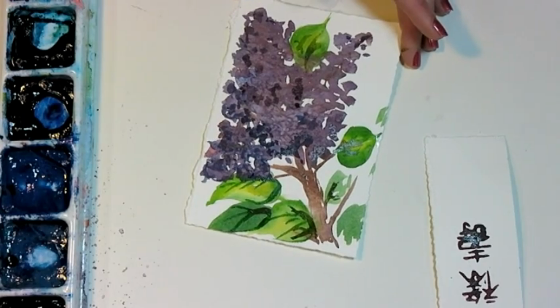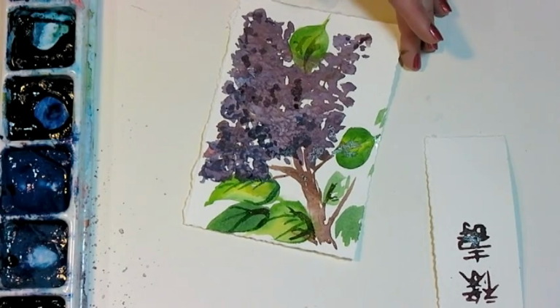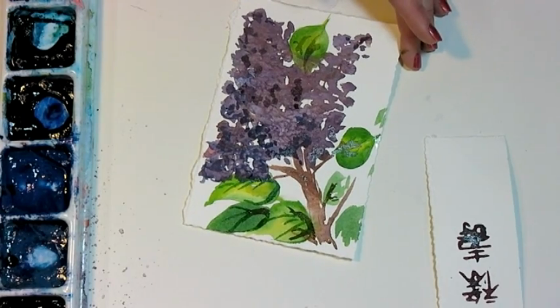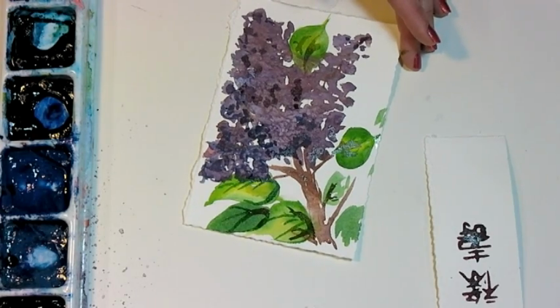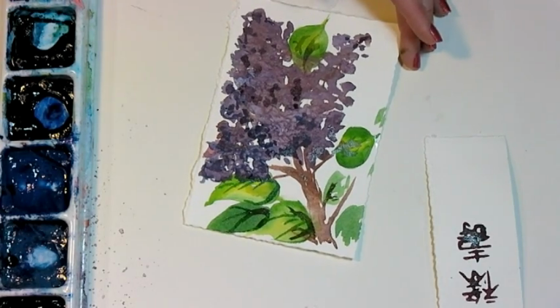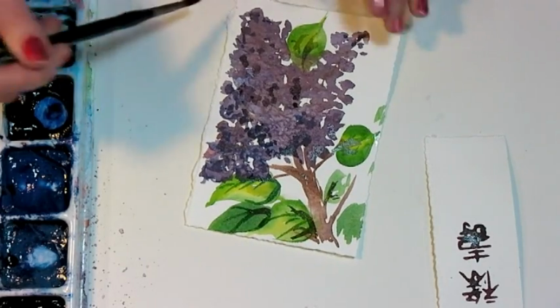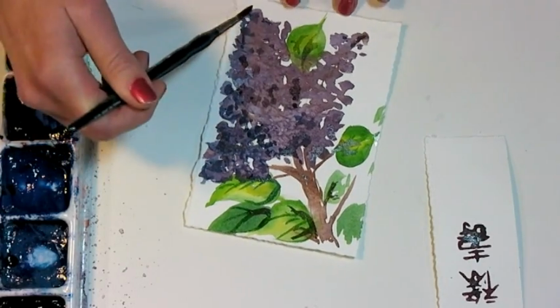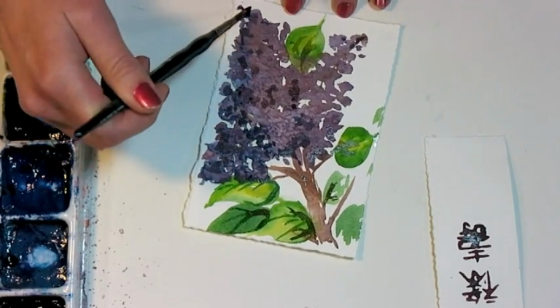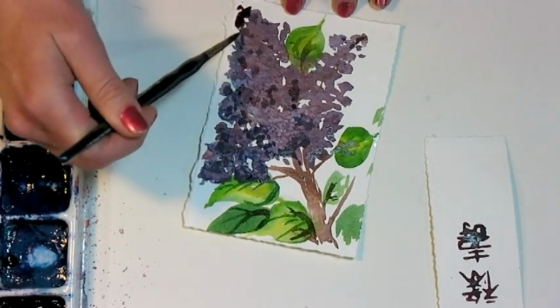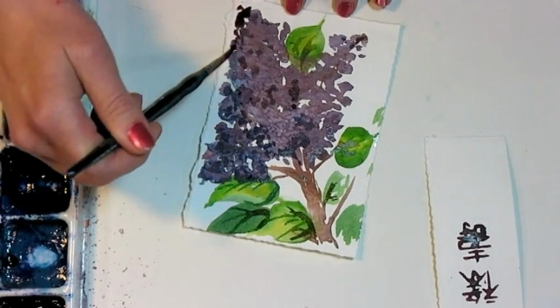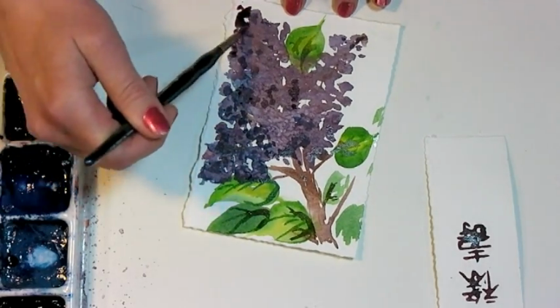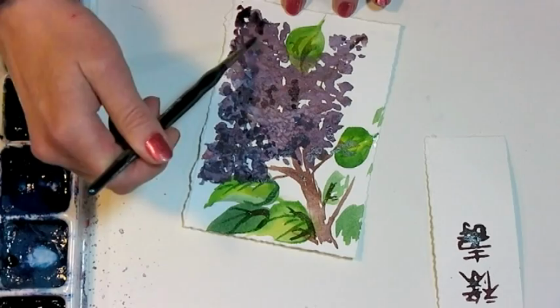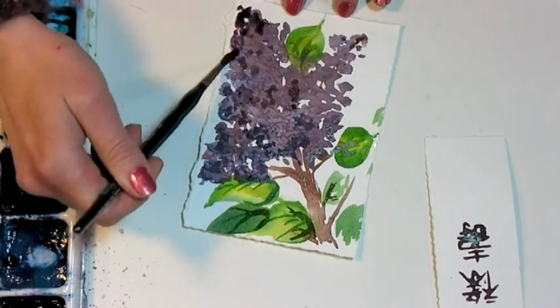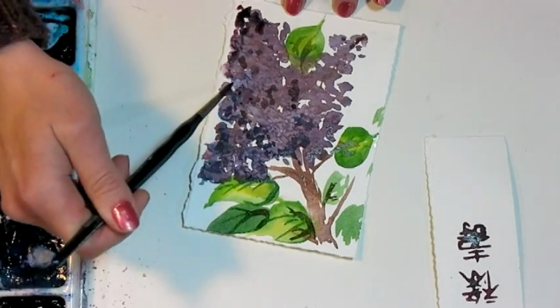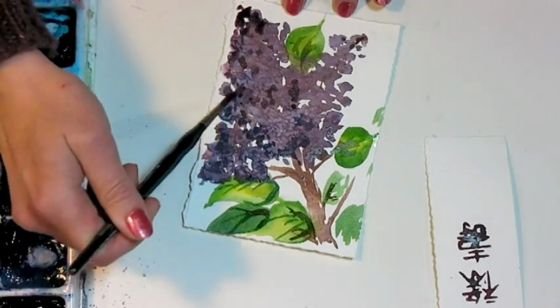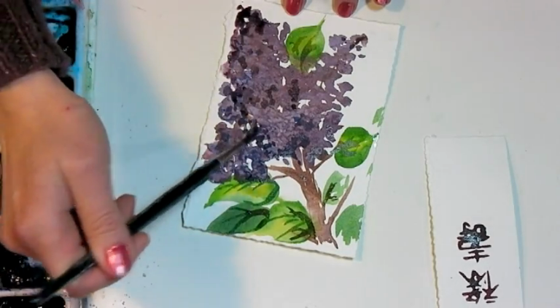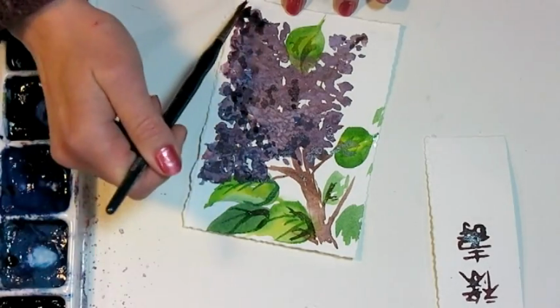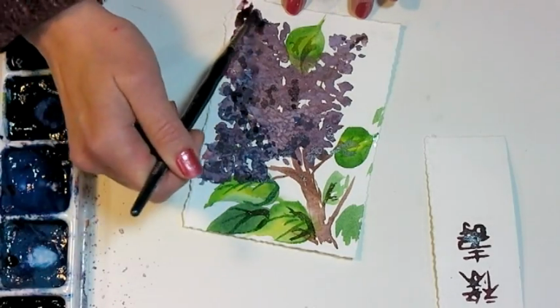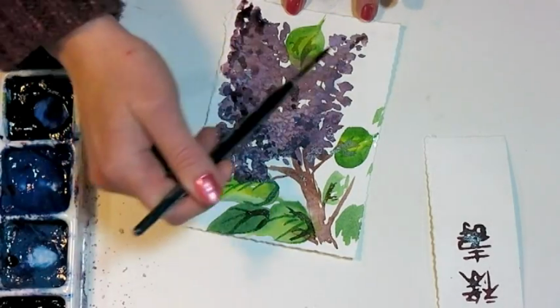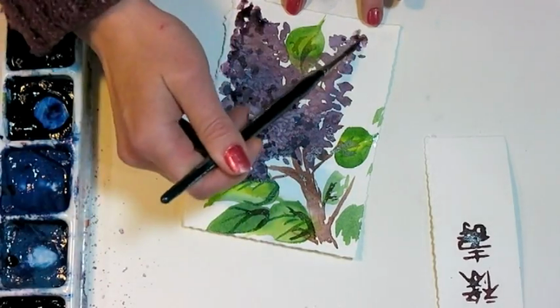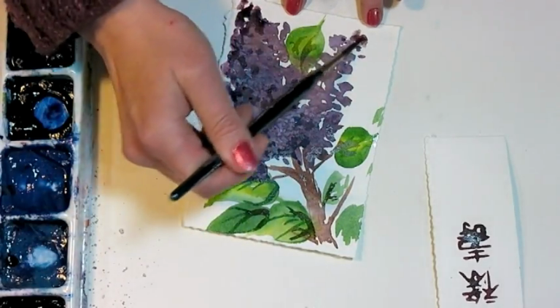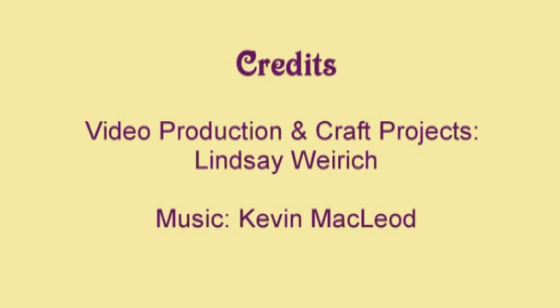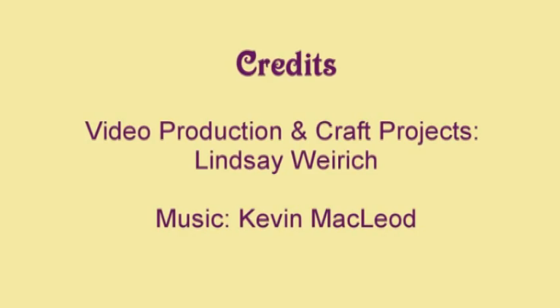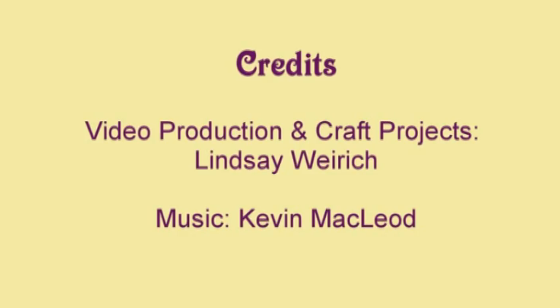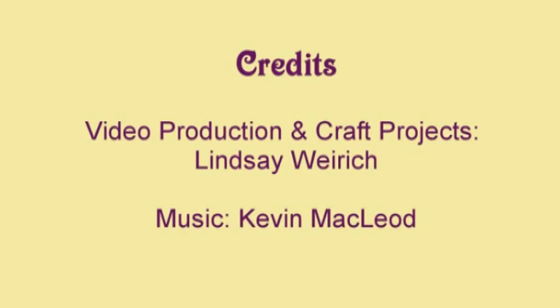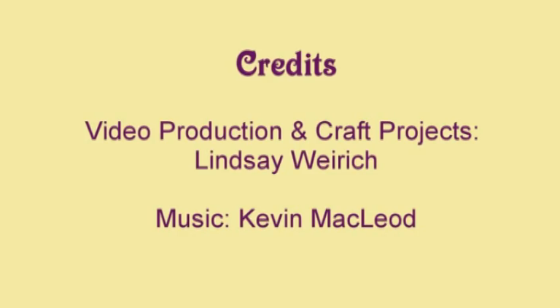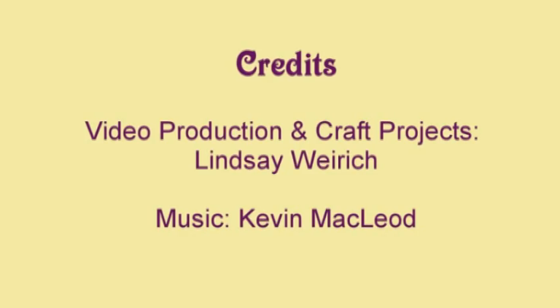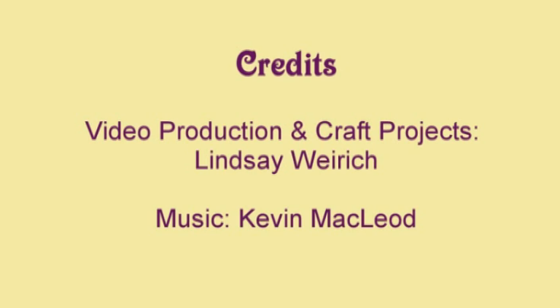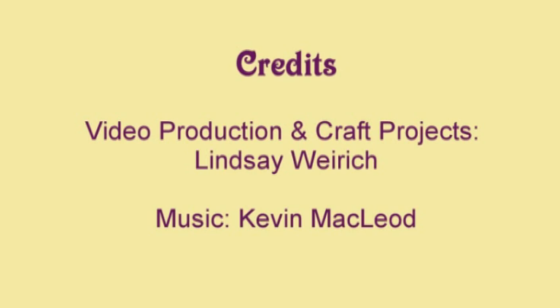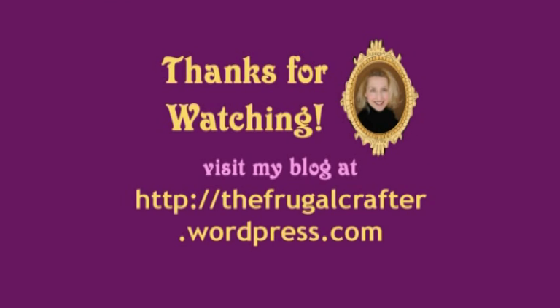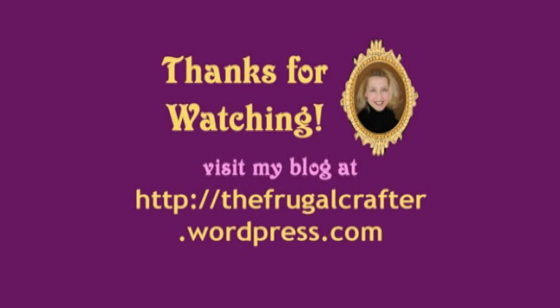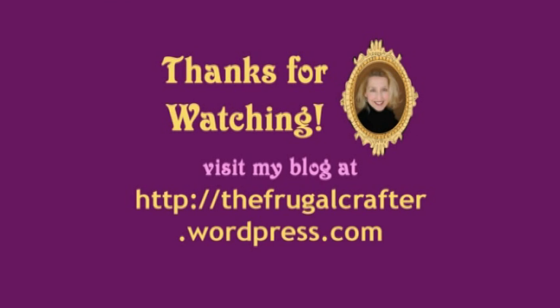You can spend as much or as little time on this as you like. And there you go, that's how you paint lilacs. It's so easy. Thanks so much for watching. Until next time, happy crafting!